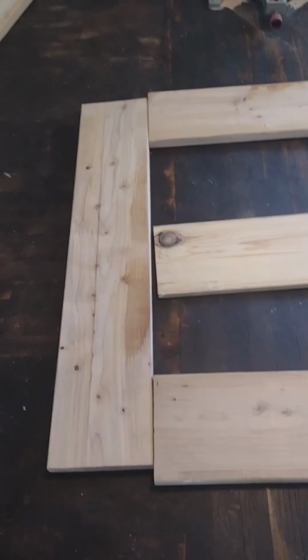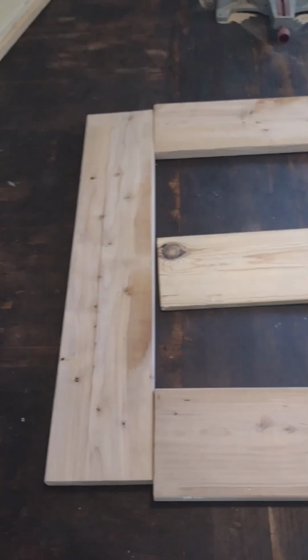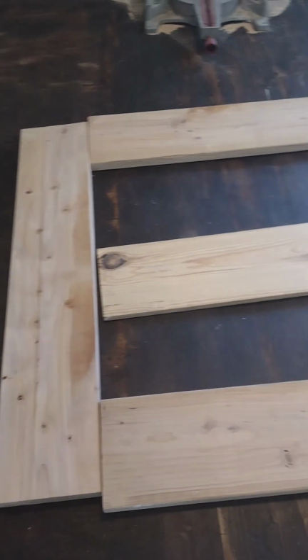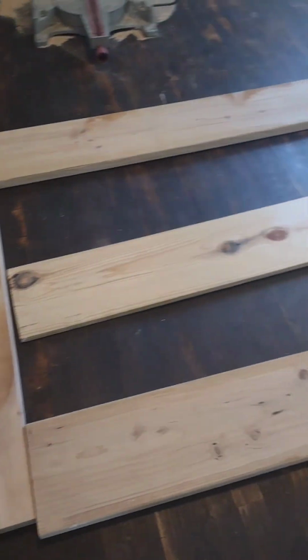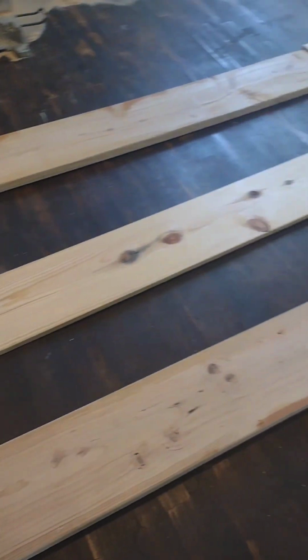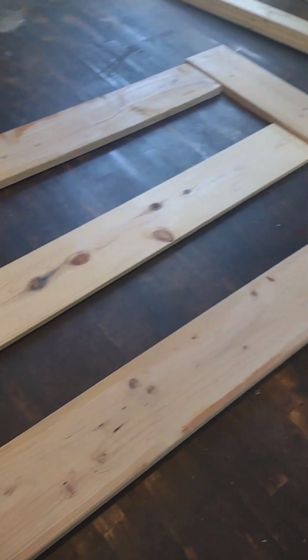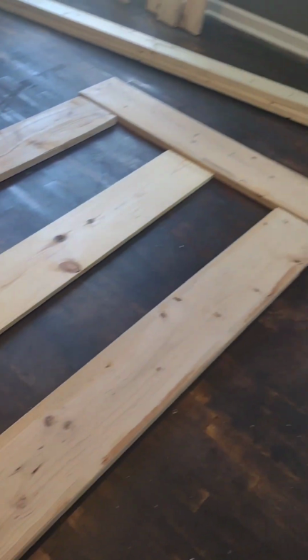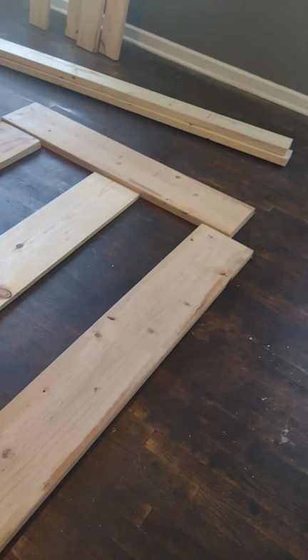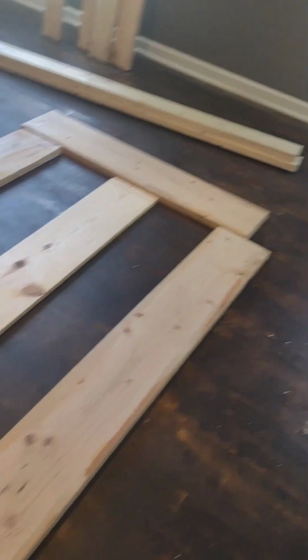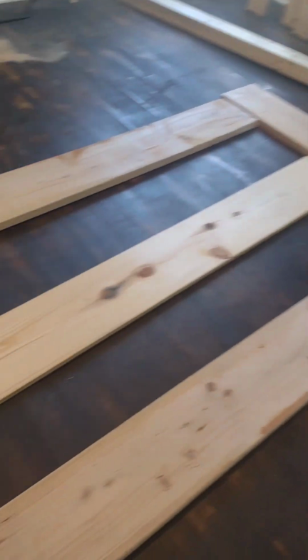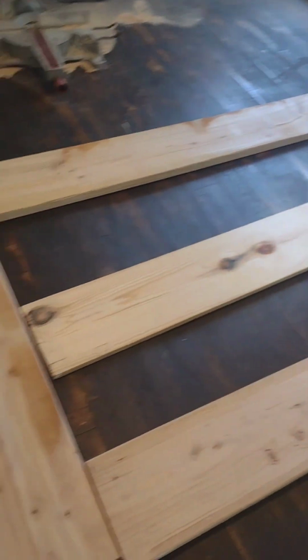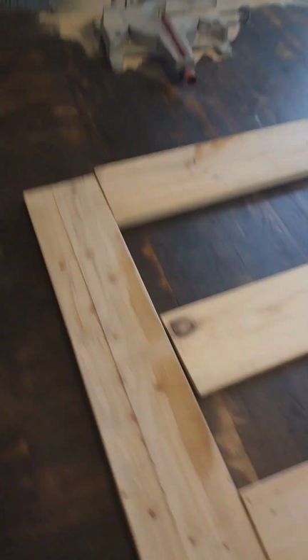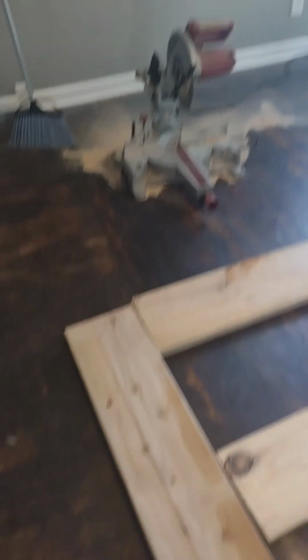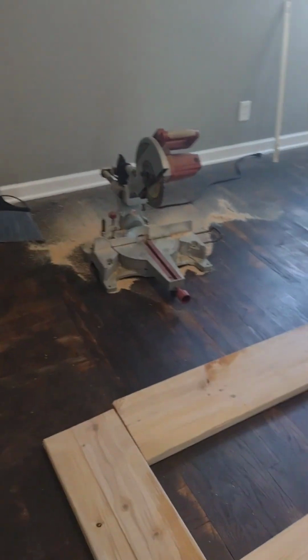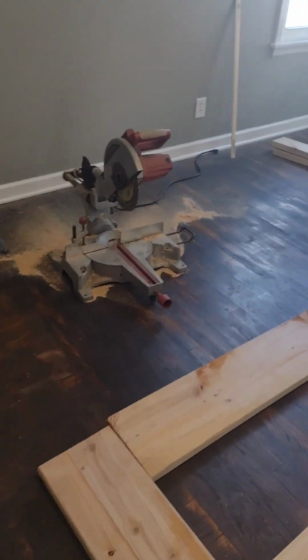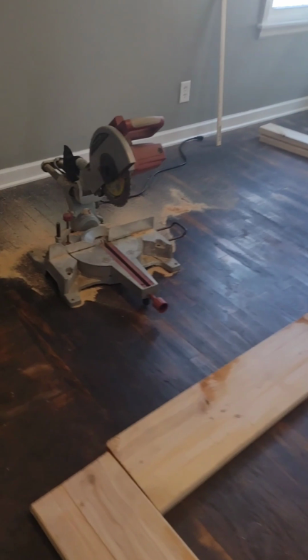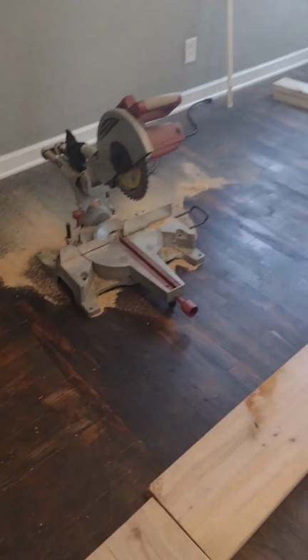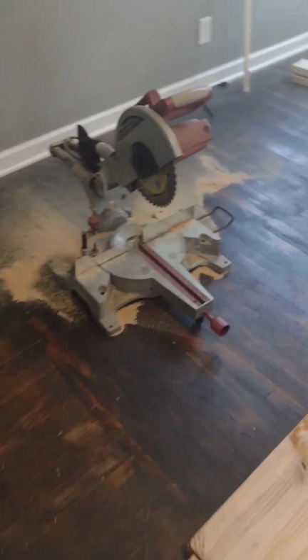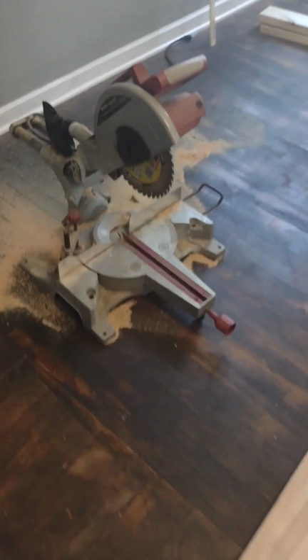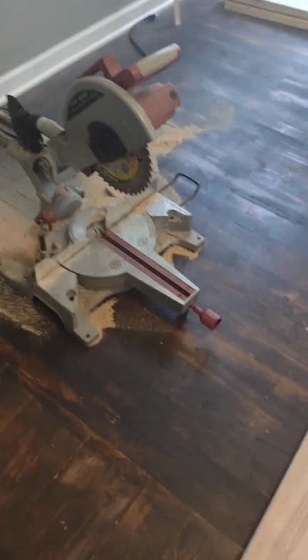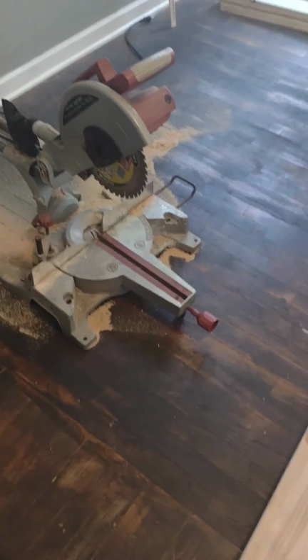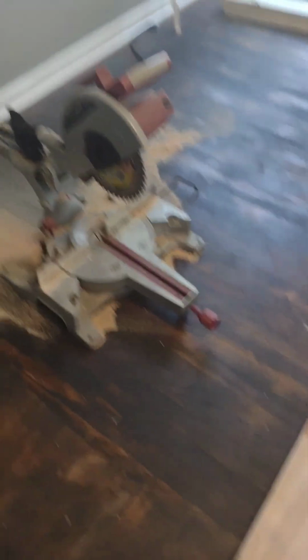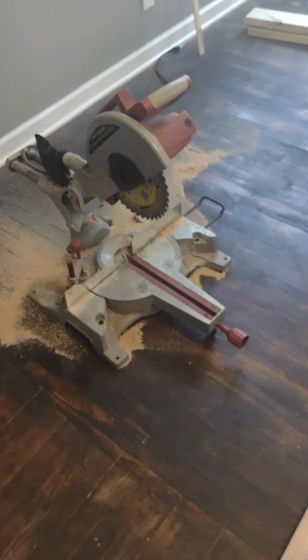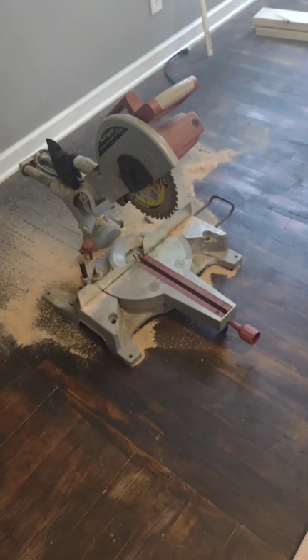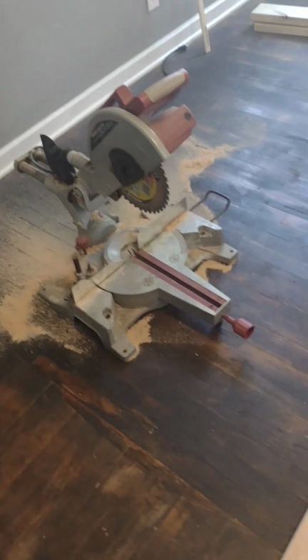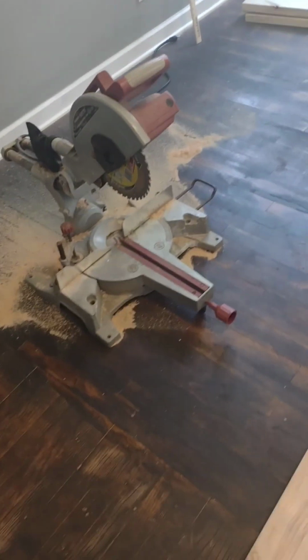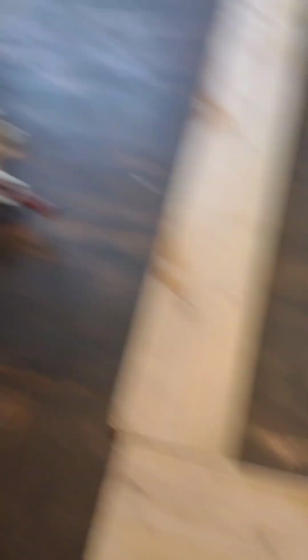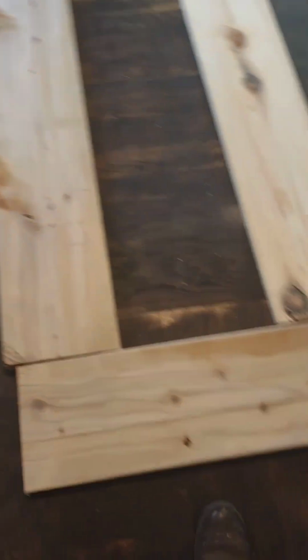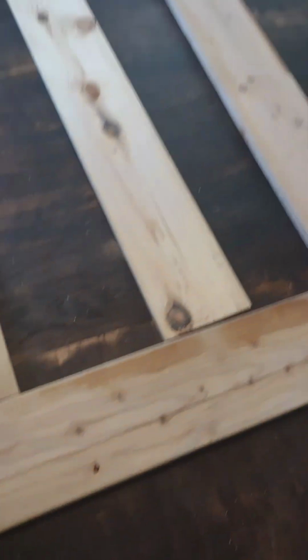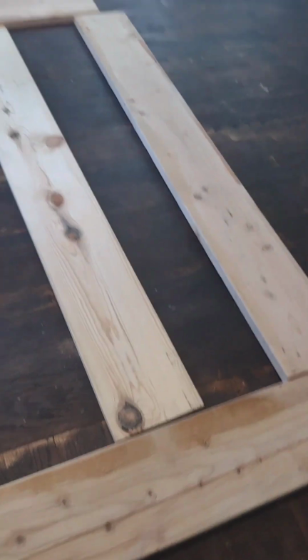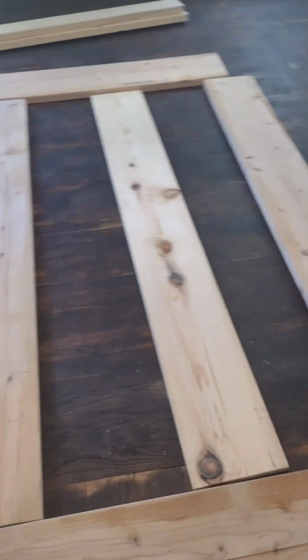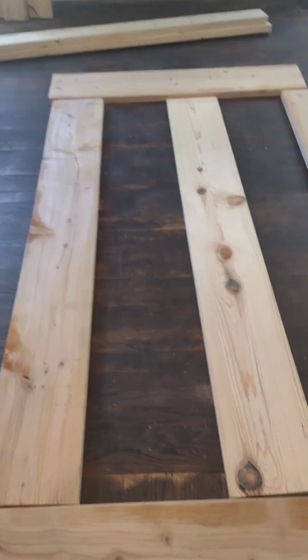Now that I've cut my main boards with my handy dandy saw that I bought for 70 bucks on Marketplace, let's put these pieces together.